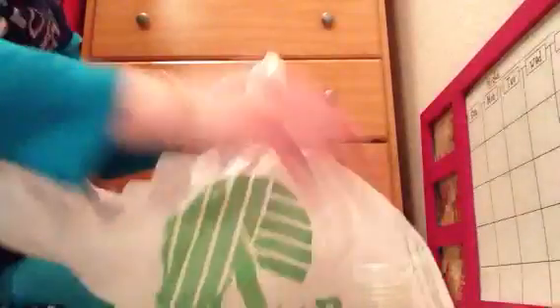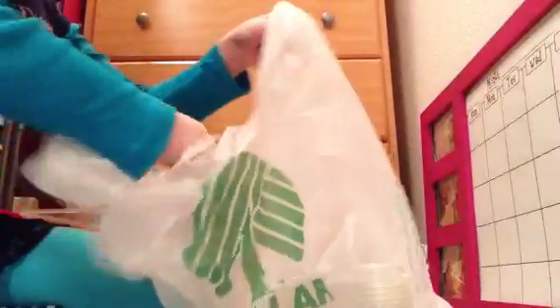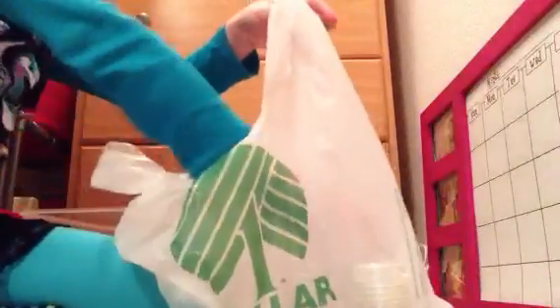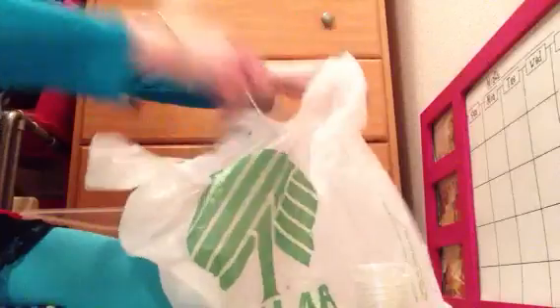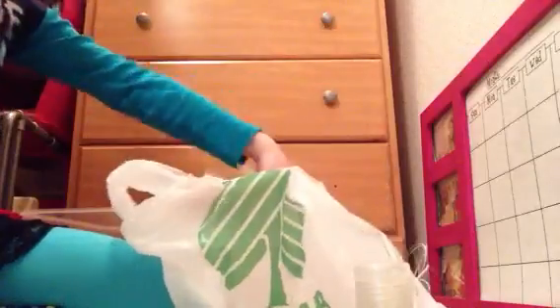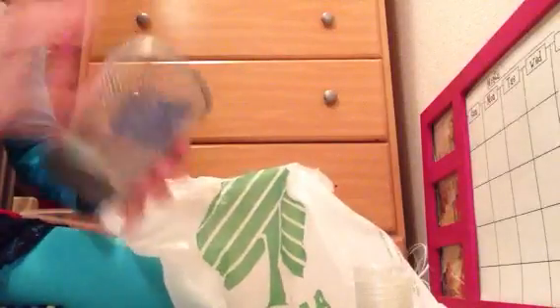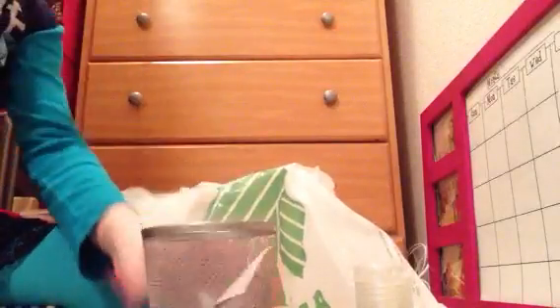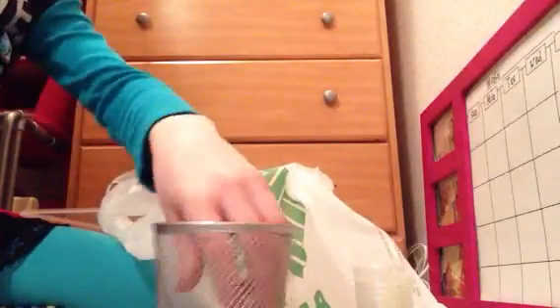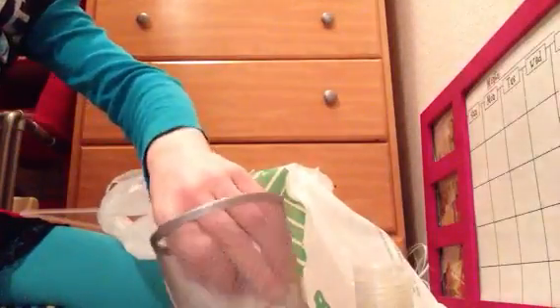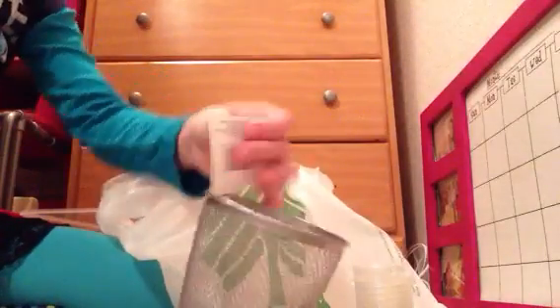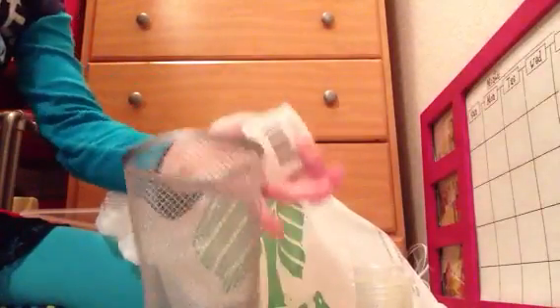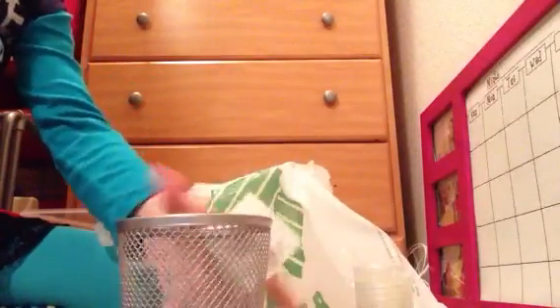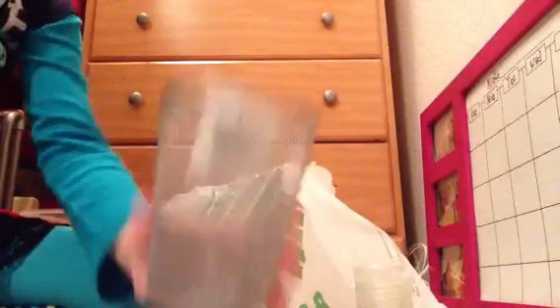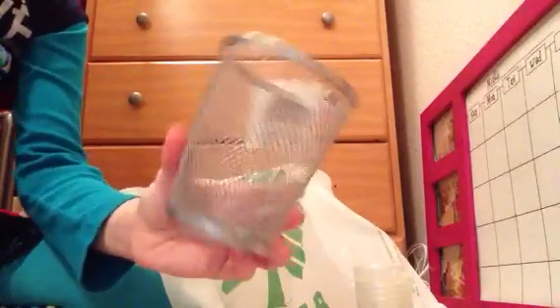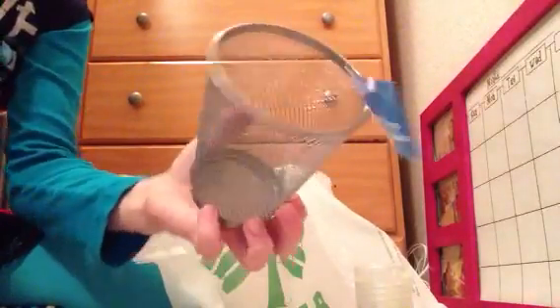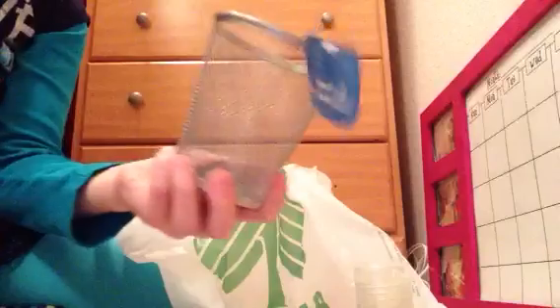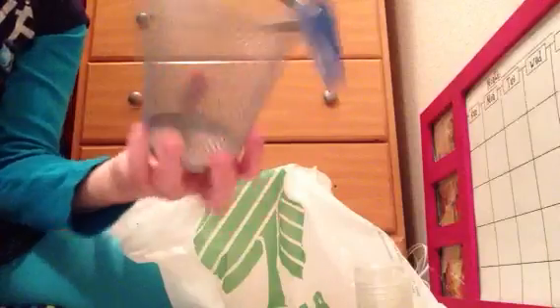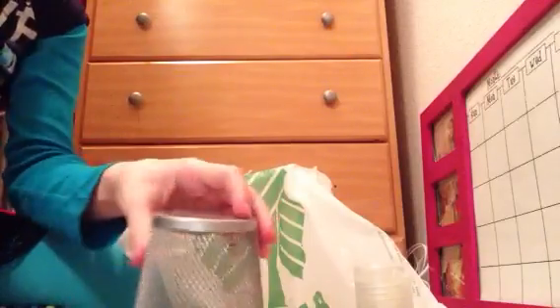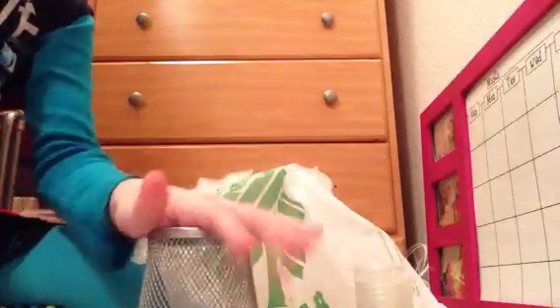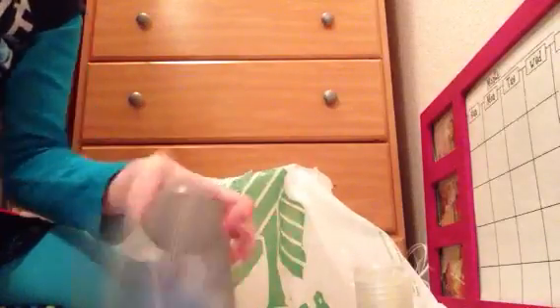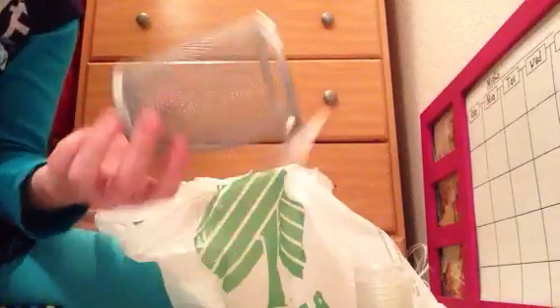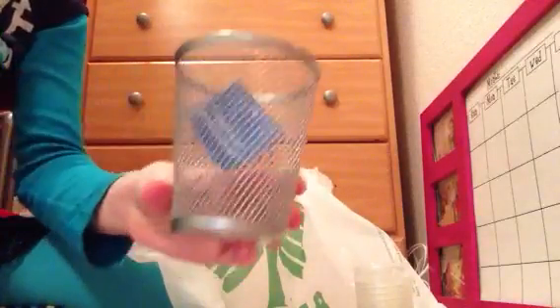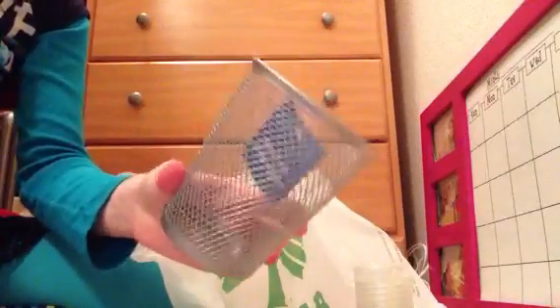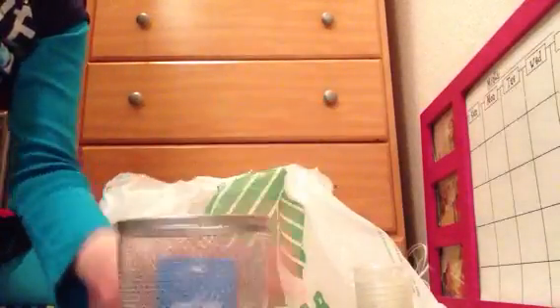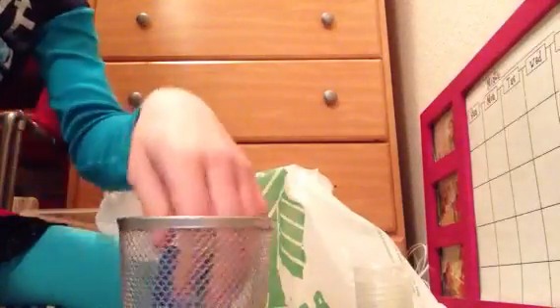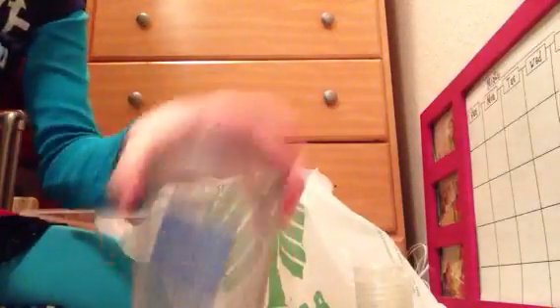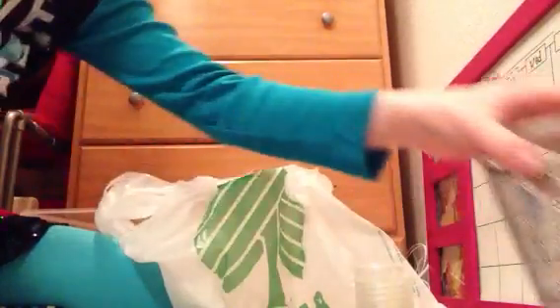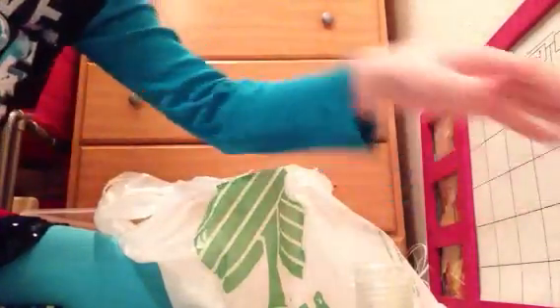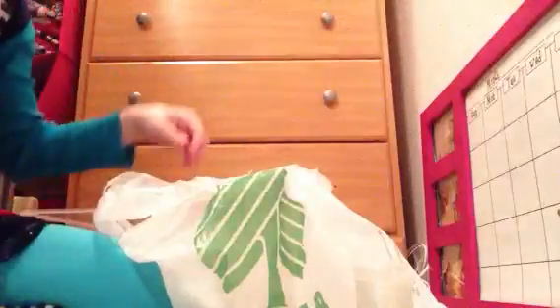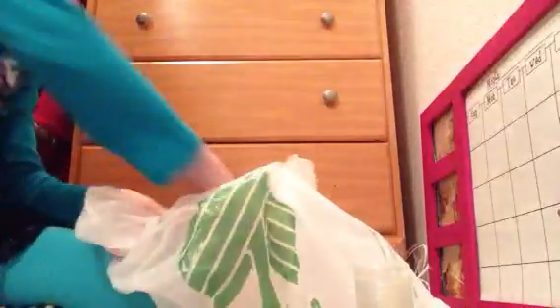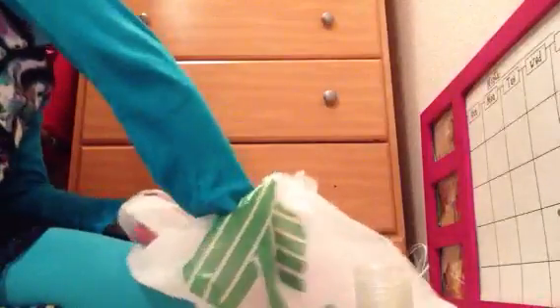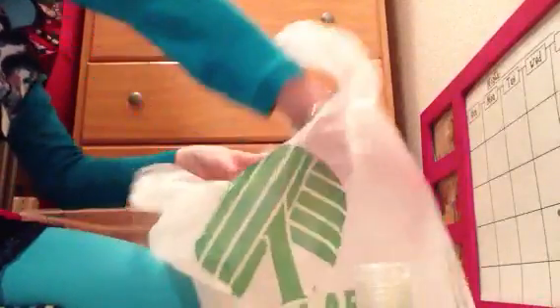And you can also get this. It's like a little trash can for them, if you want a stool. But I think it works as a trash can for their desk. That's cool.